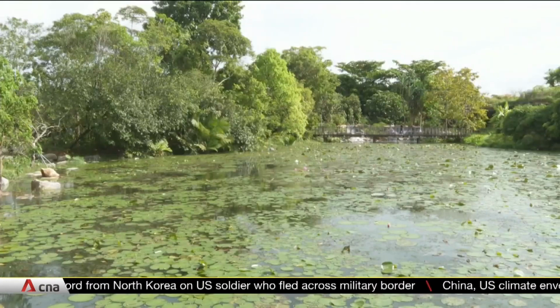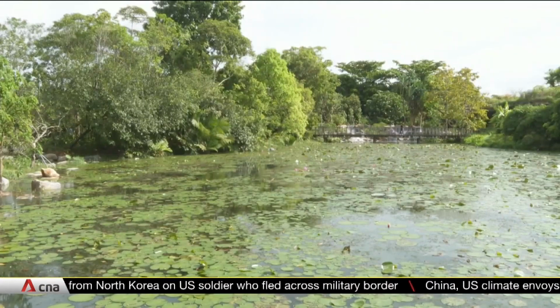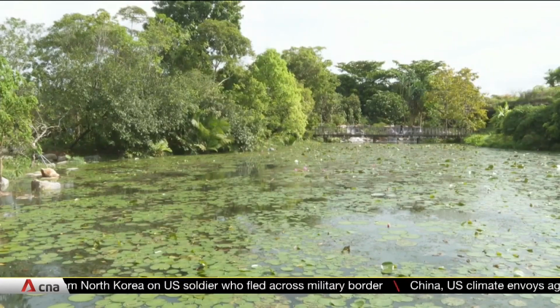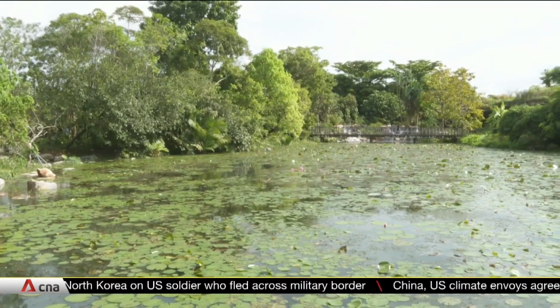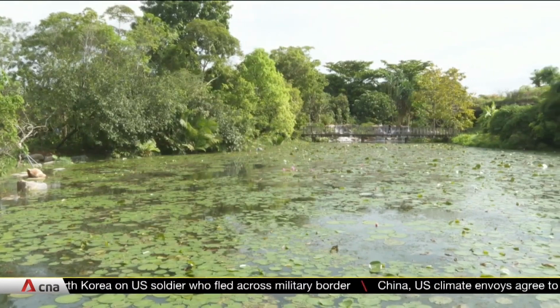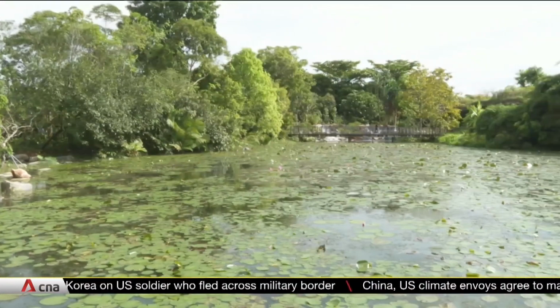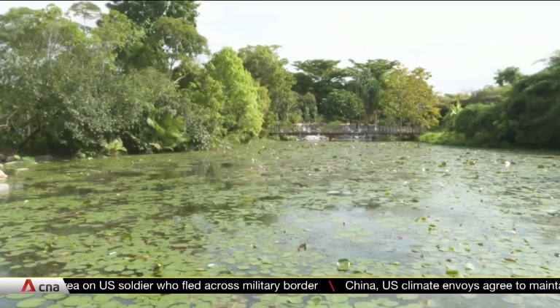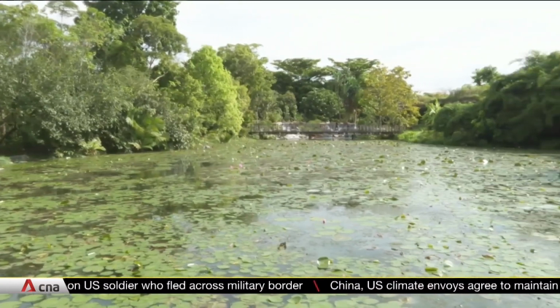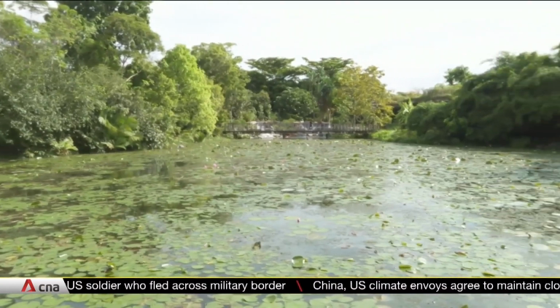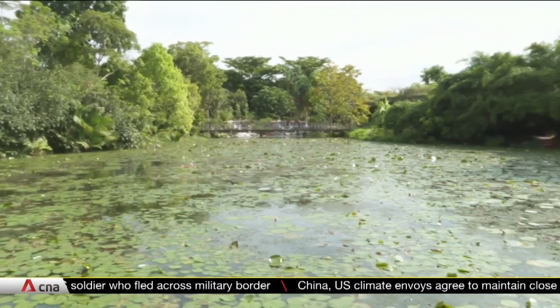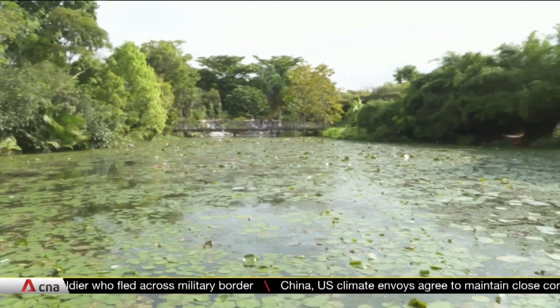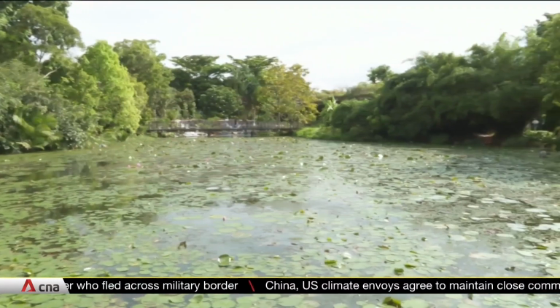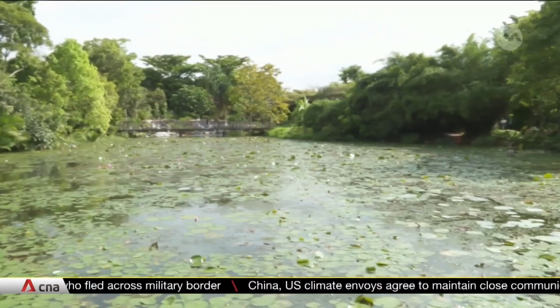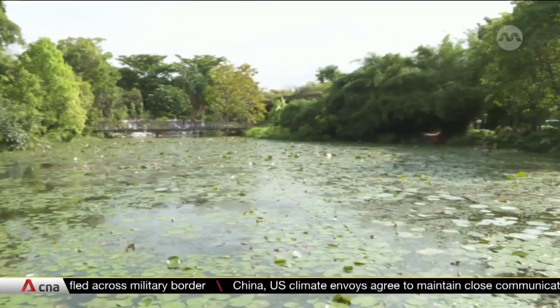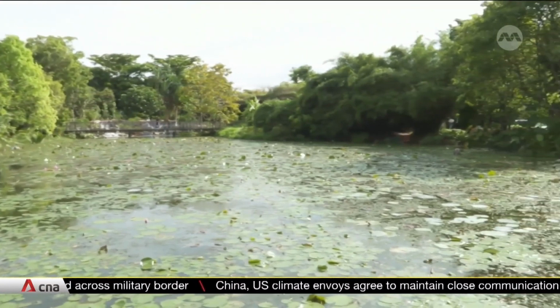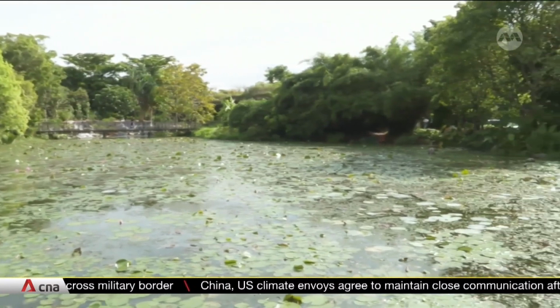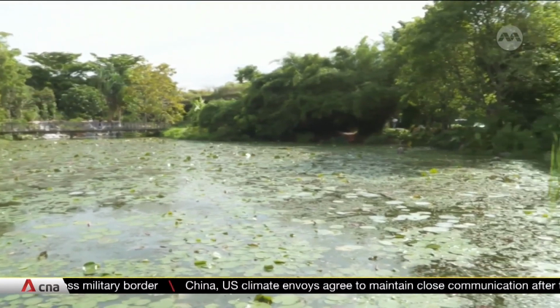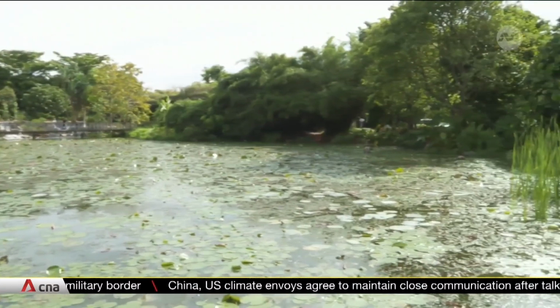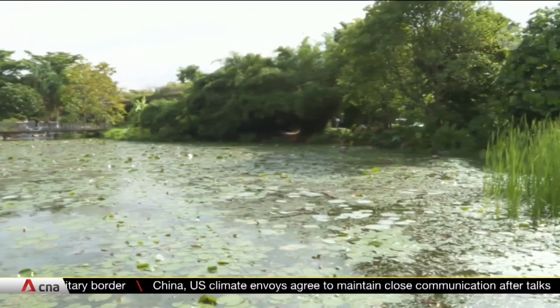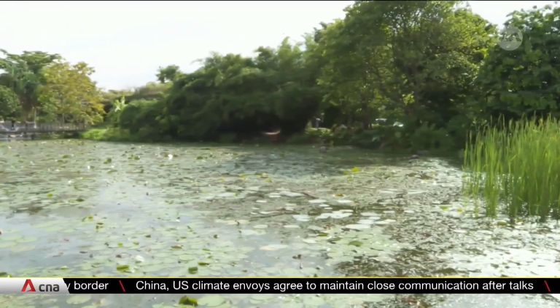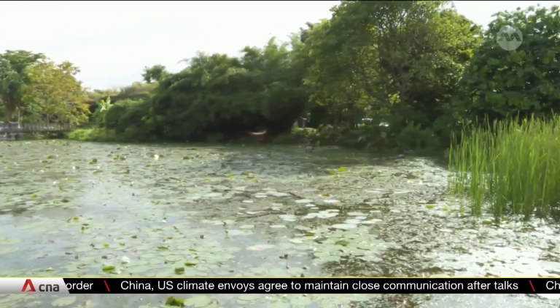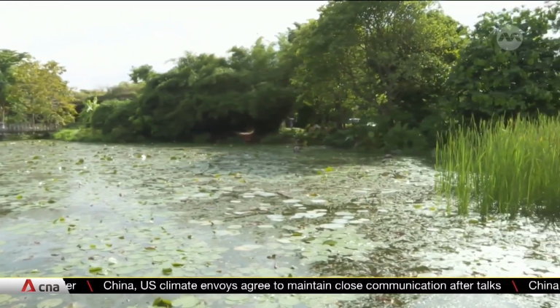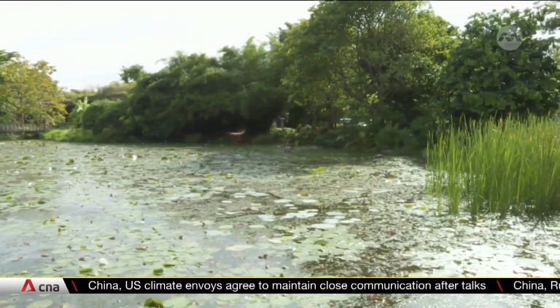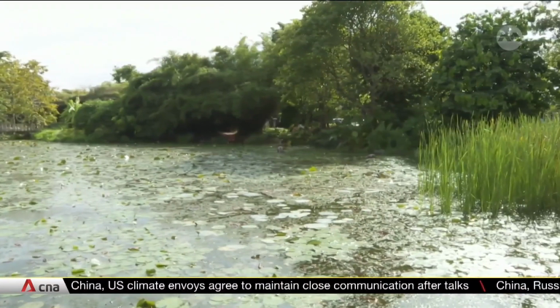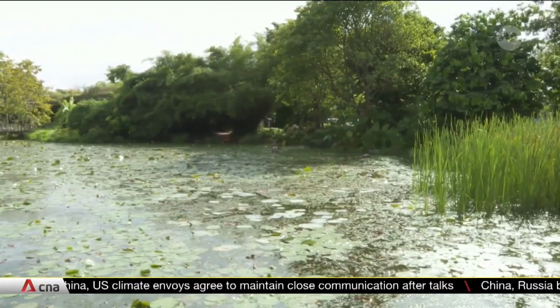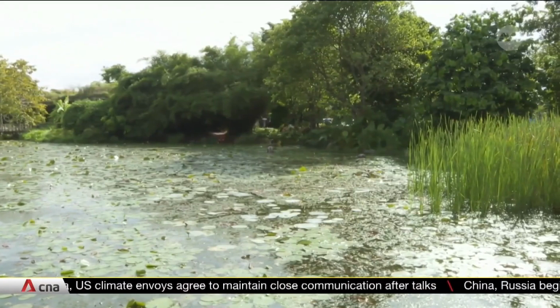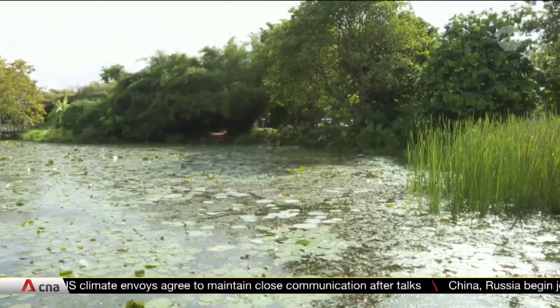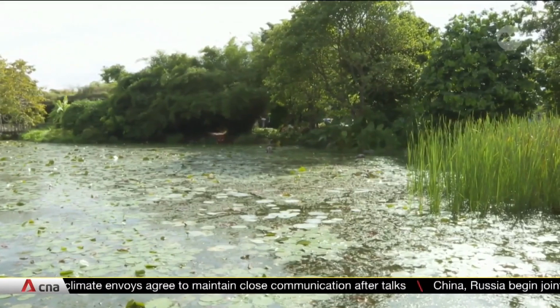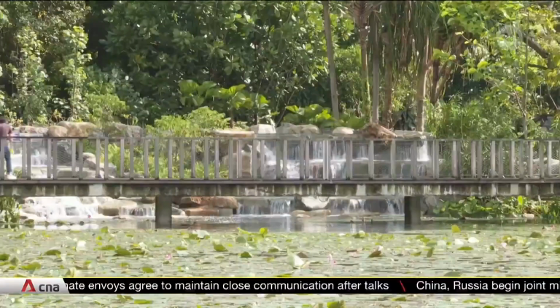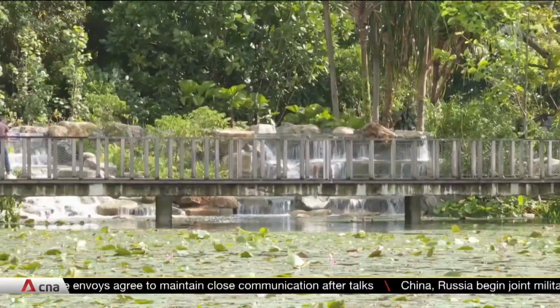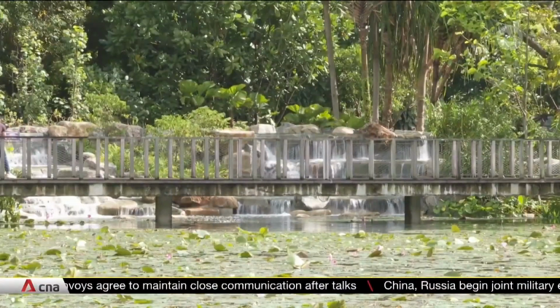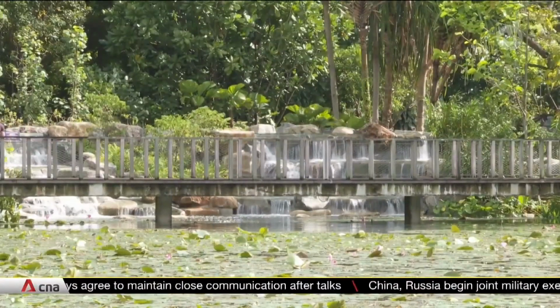Usually, mangroves only thrive in salt water. But a study at Kingfisher Wetlands in Gardens by the Bay found some species that did well in its artificial freshwater conditions.